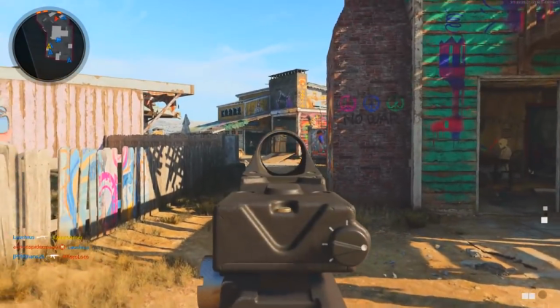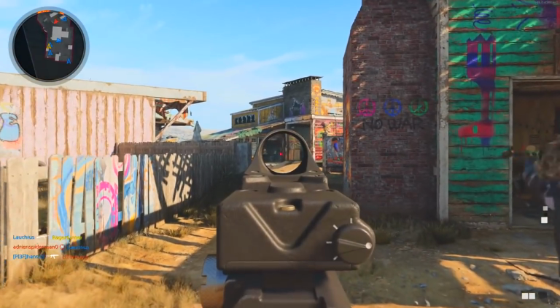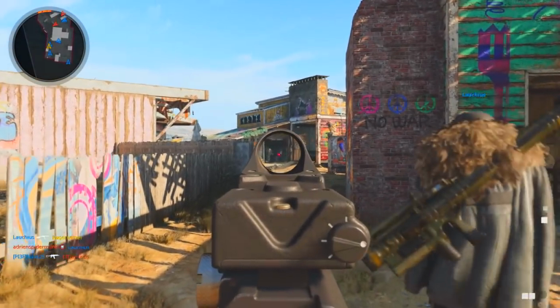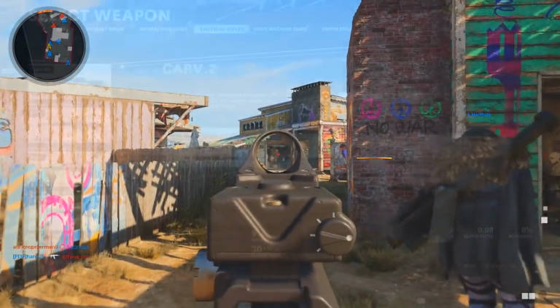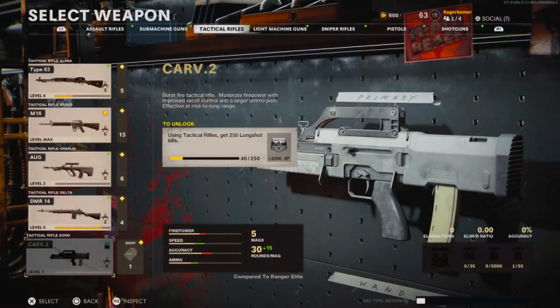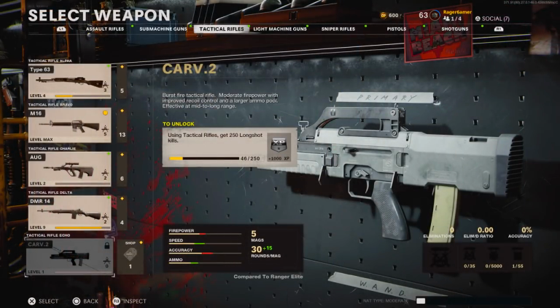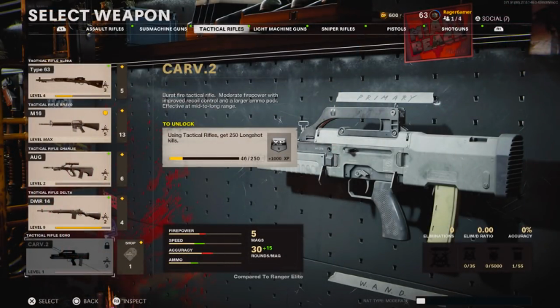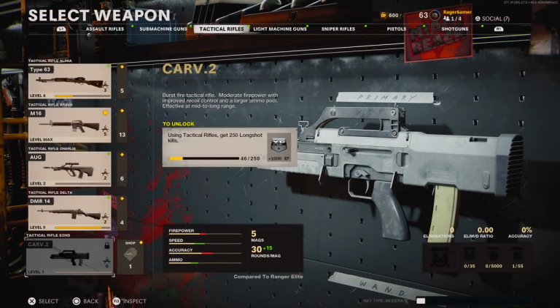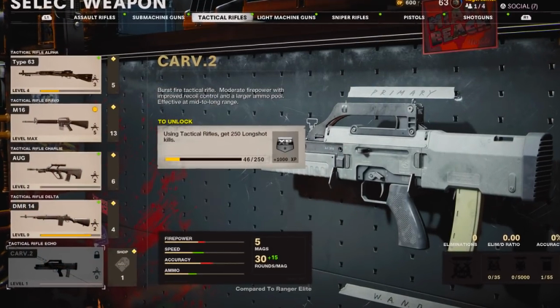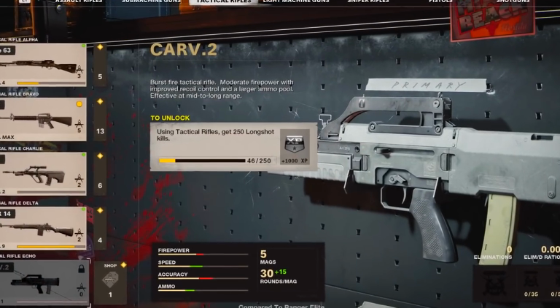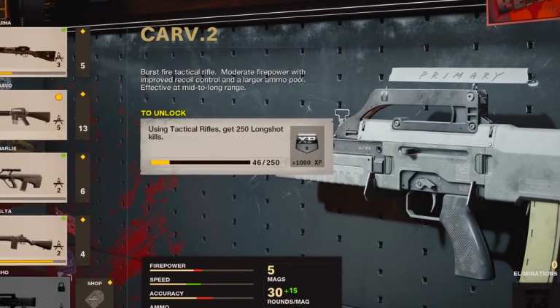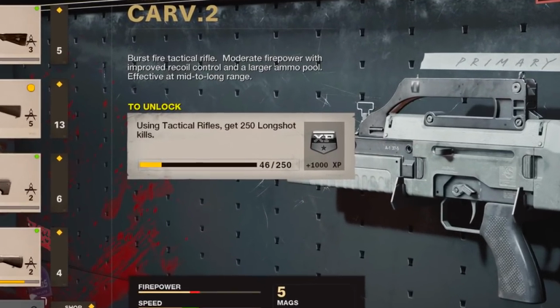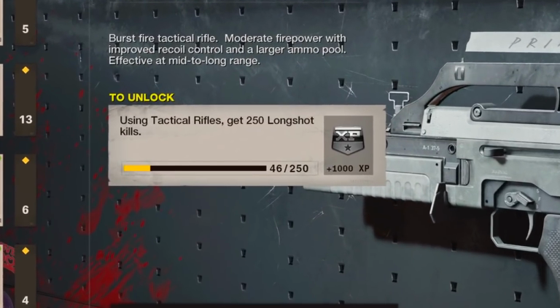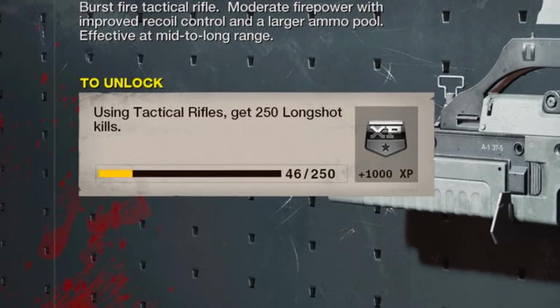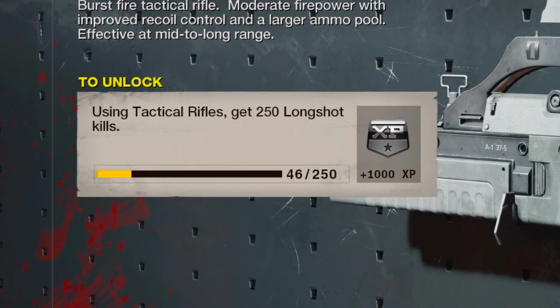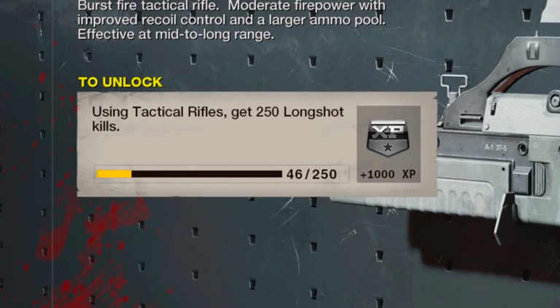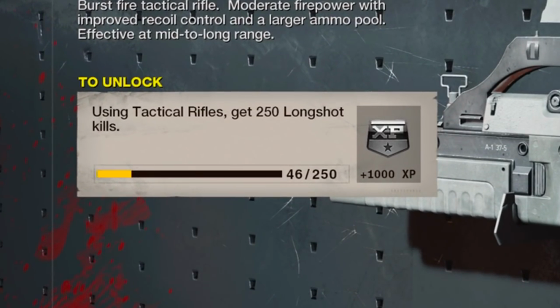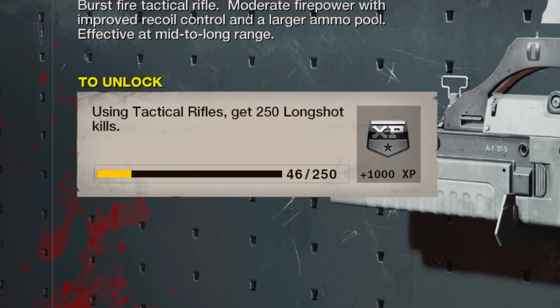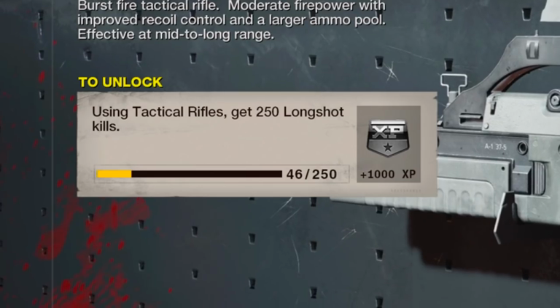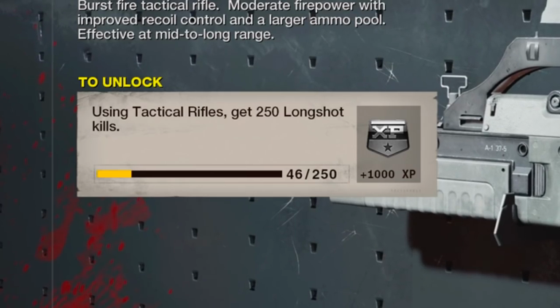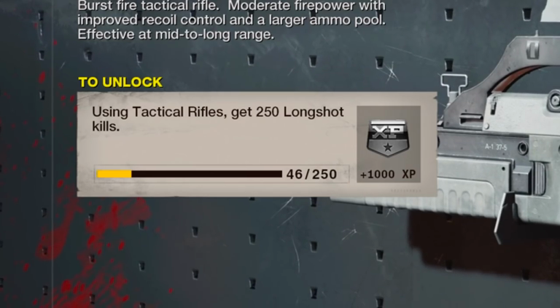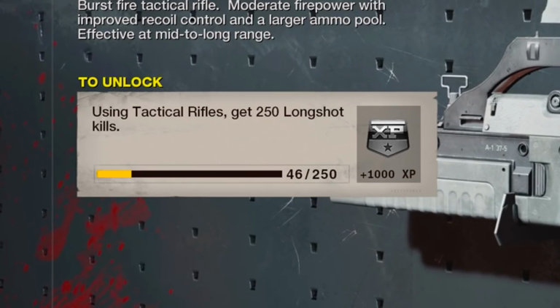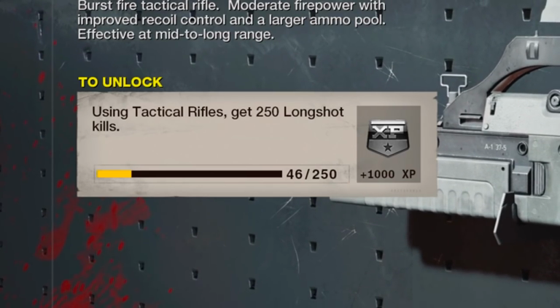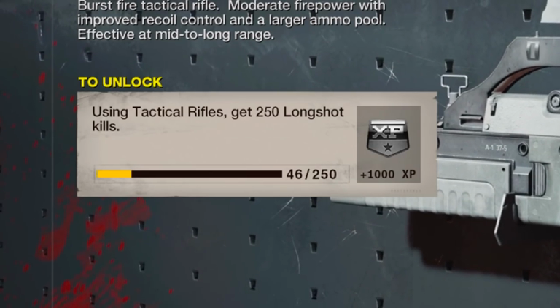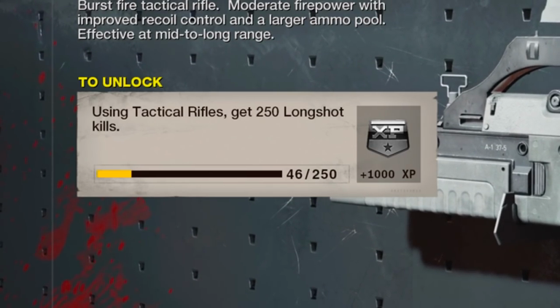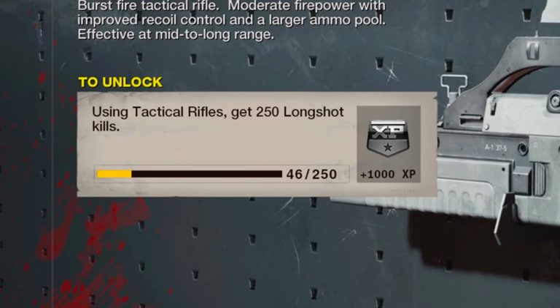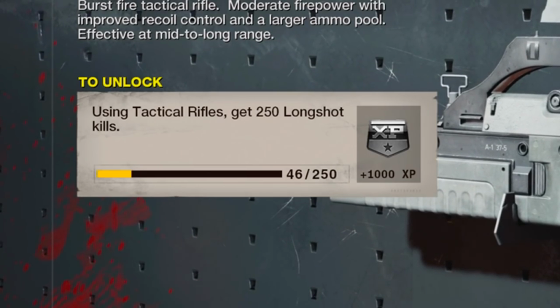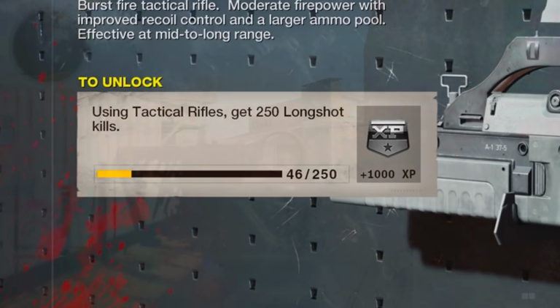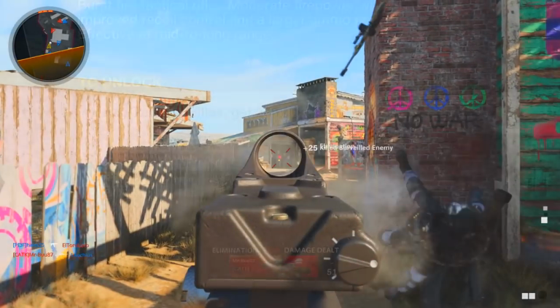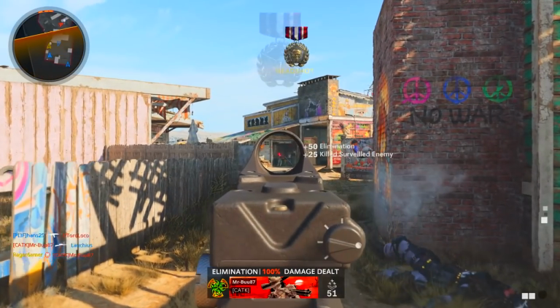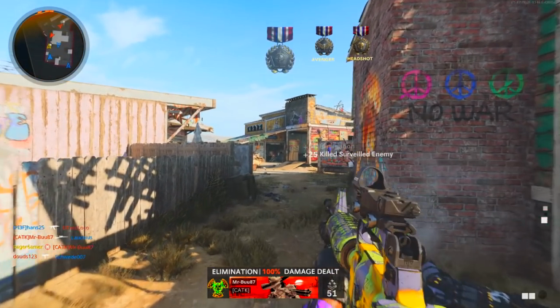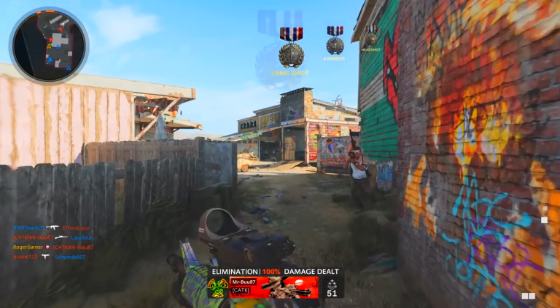For zombies, the challenge requires you to get 250 long shot kills using tactical rifles. In this game, a long shot for tactical rifles is a kill at 41 meters or more away from the enemy.